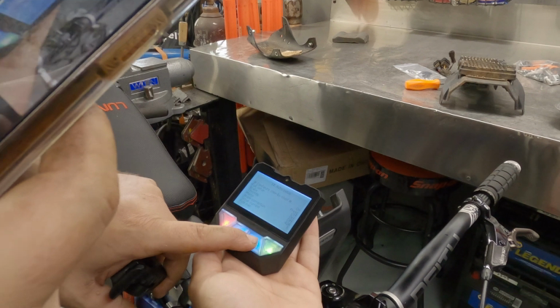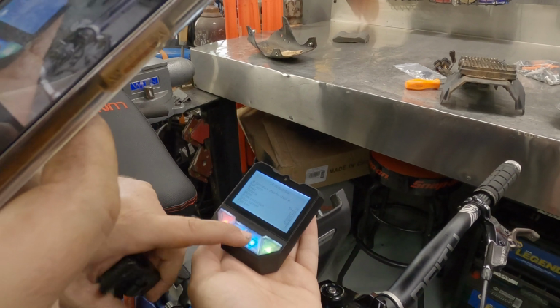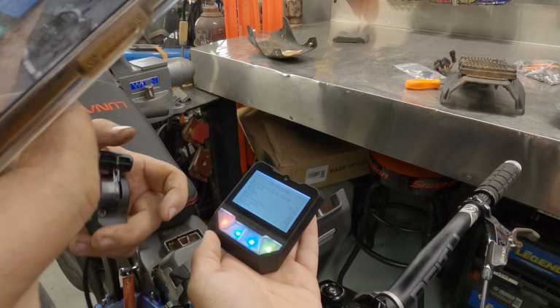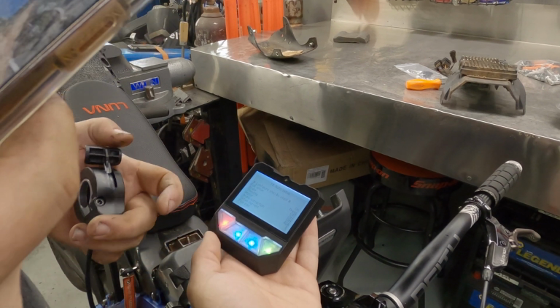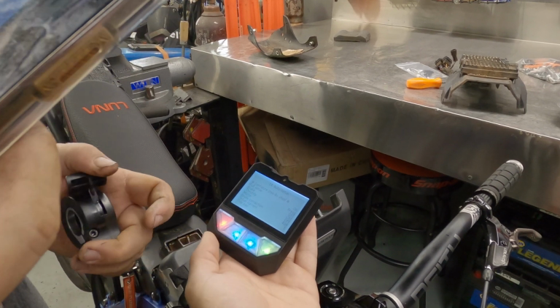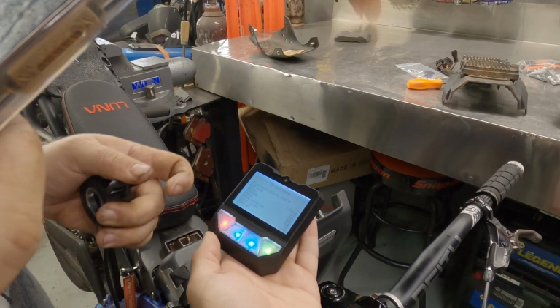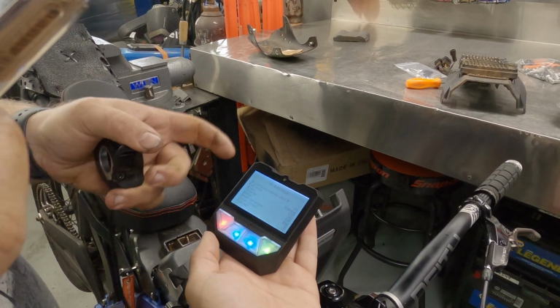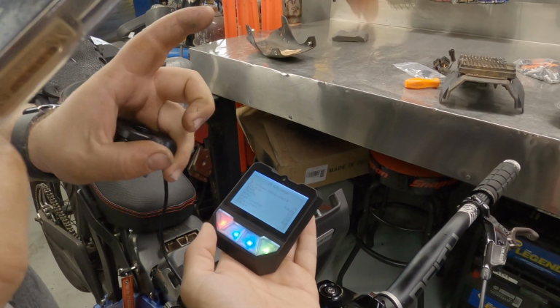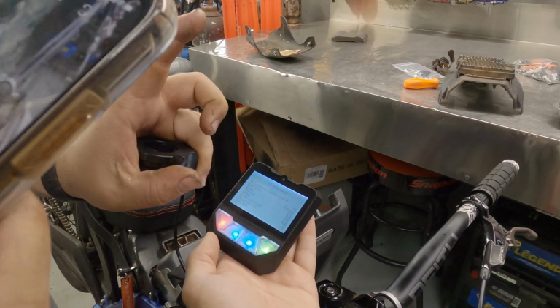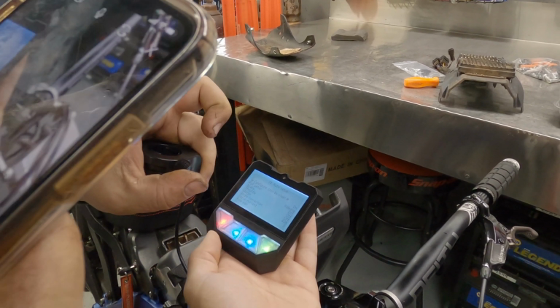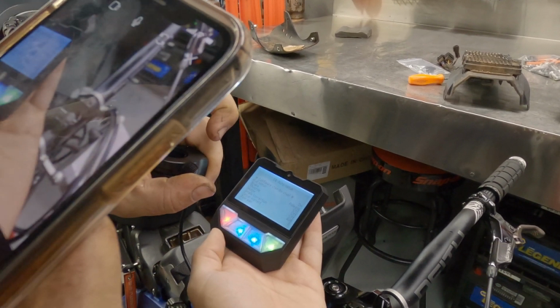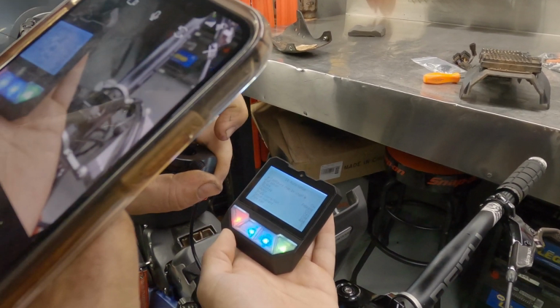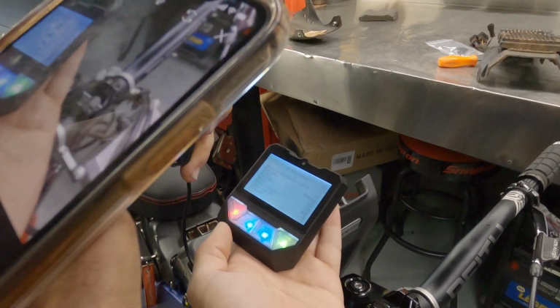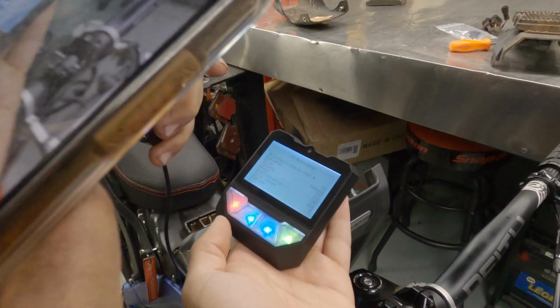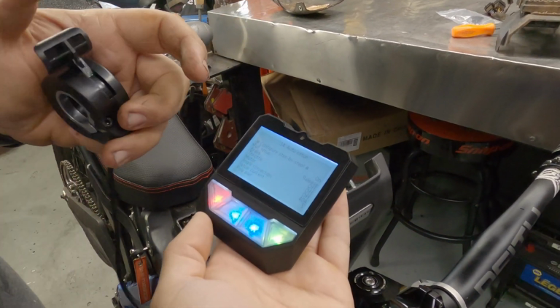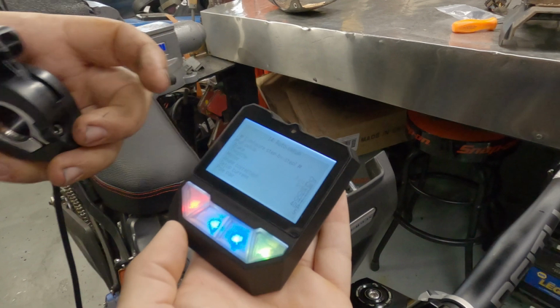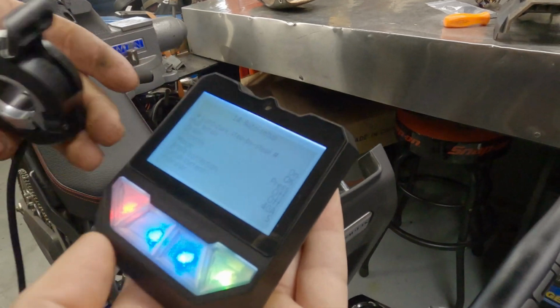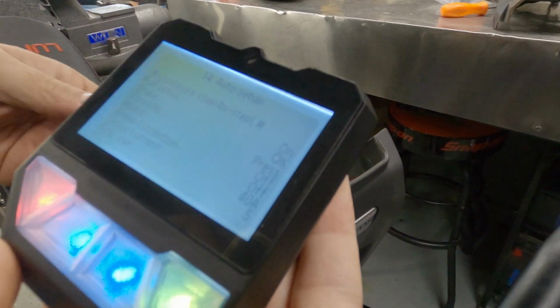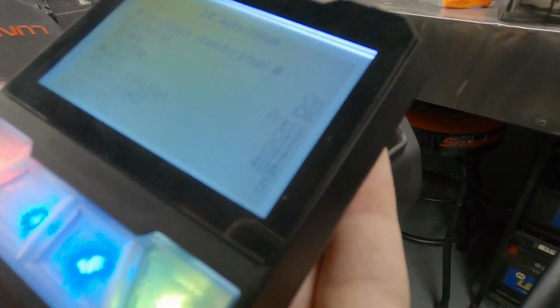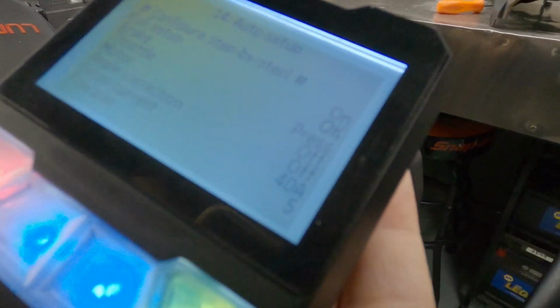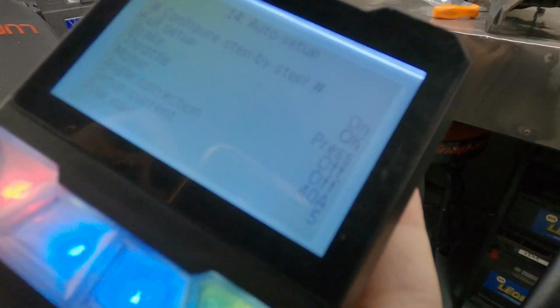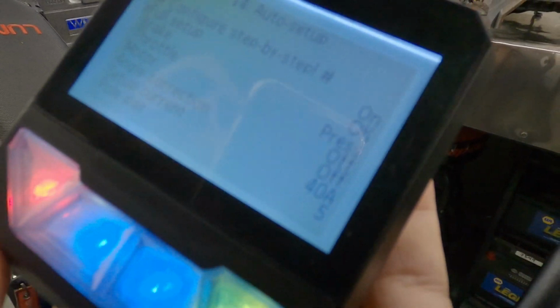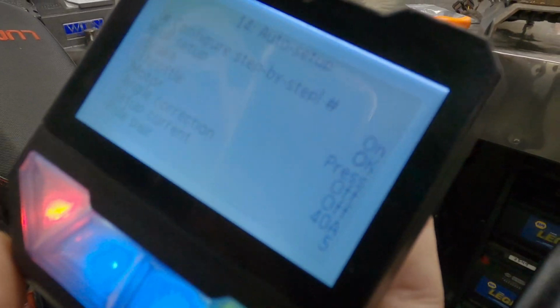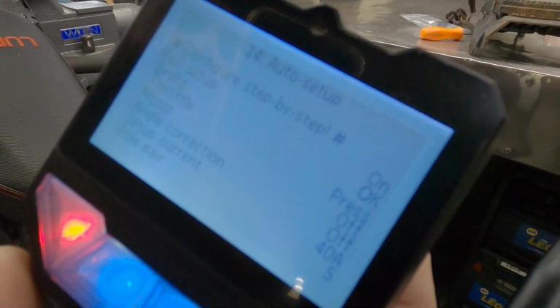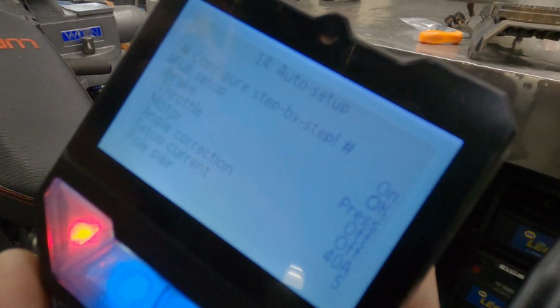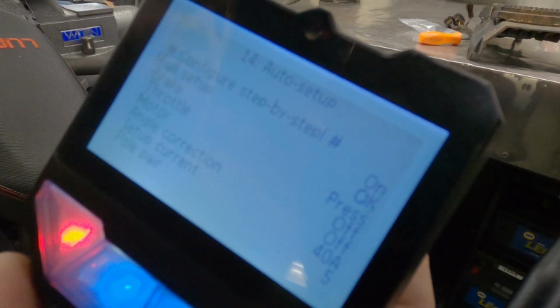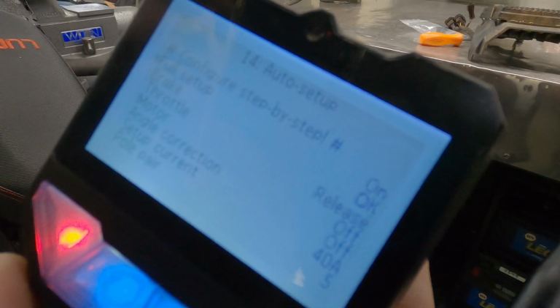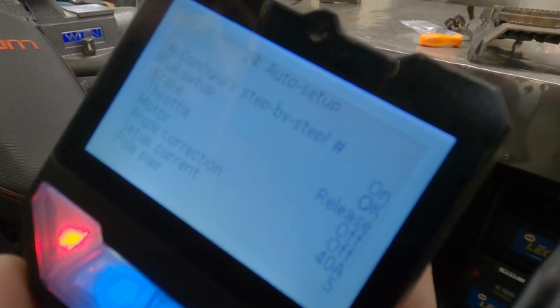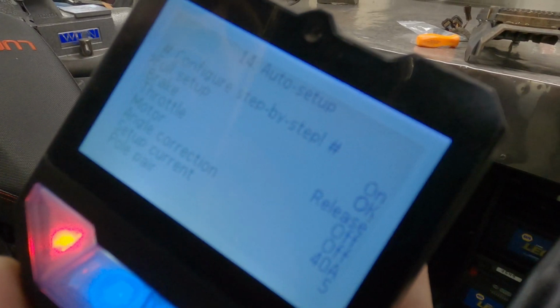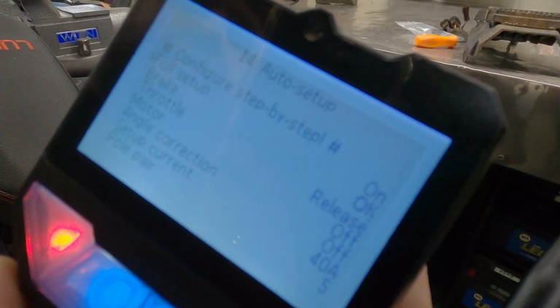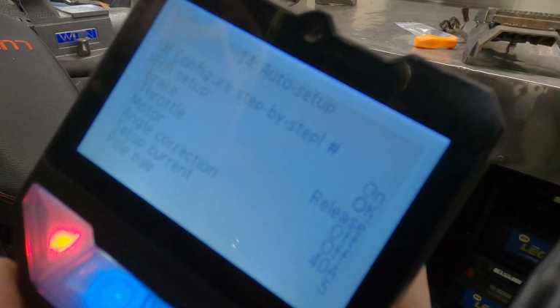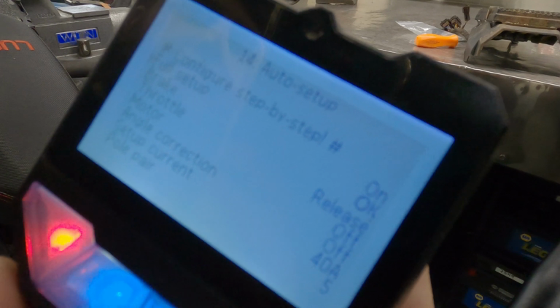Now press brake. Press brake. Okay. Then release. And then do the same with throttle. Full throttle. And then release. And hold the bike now.